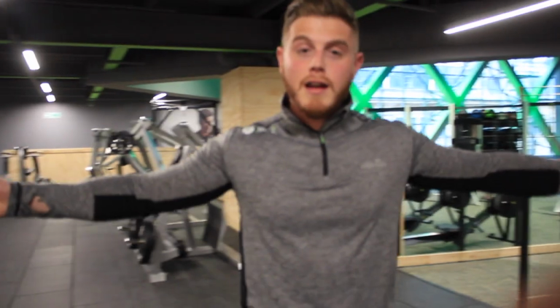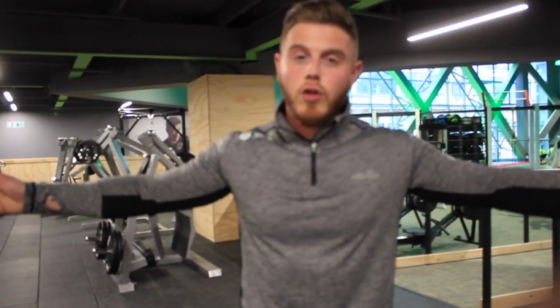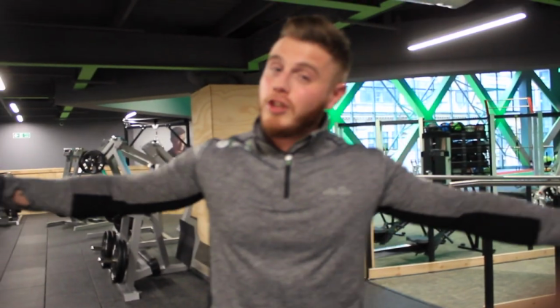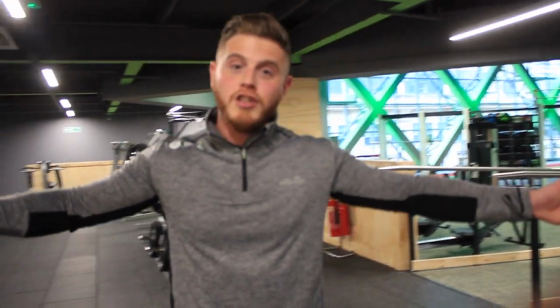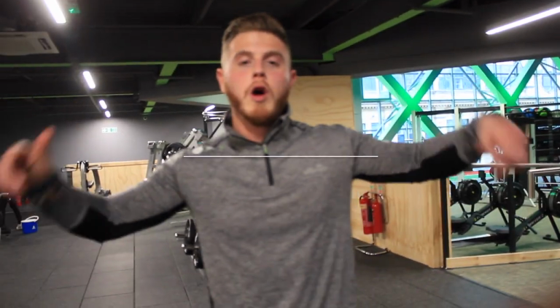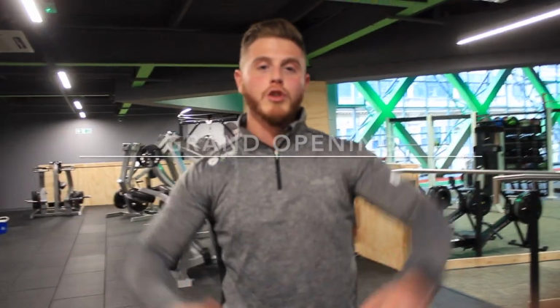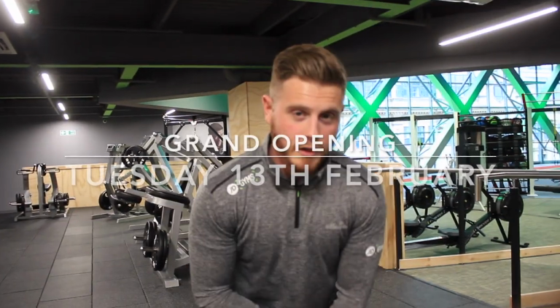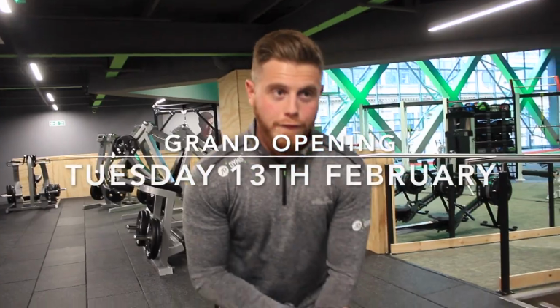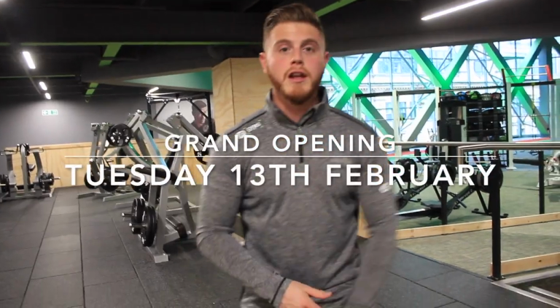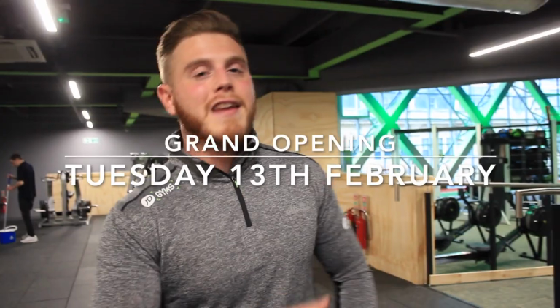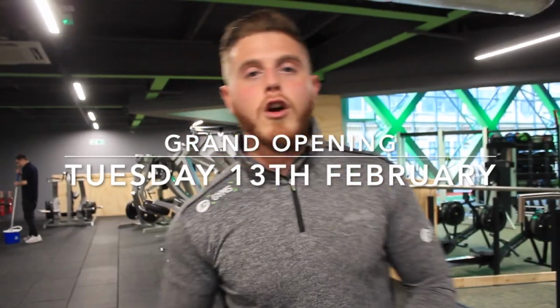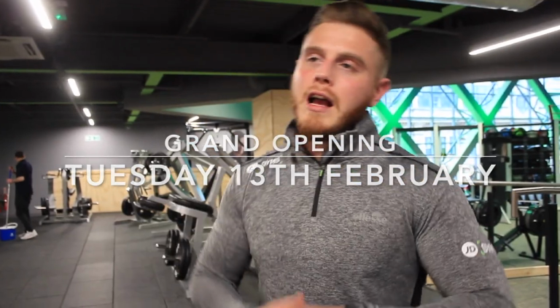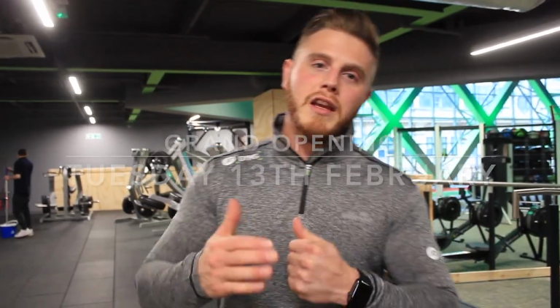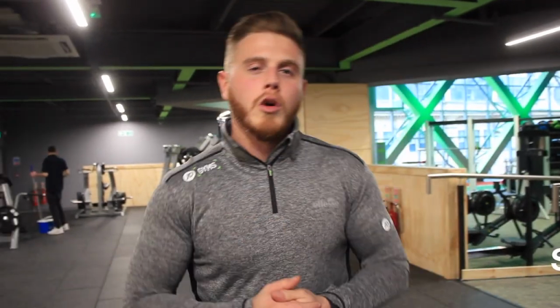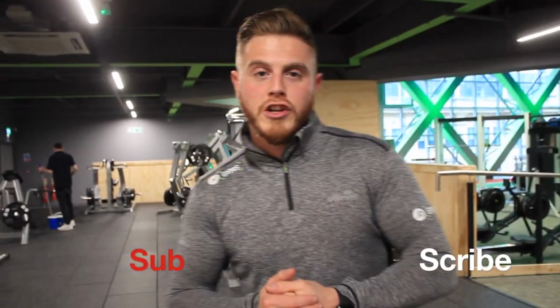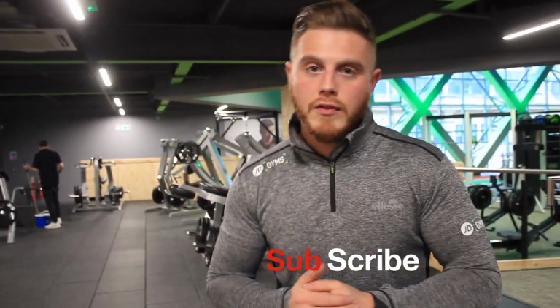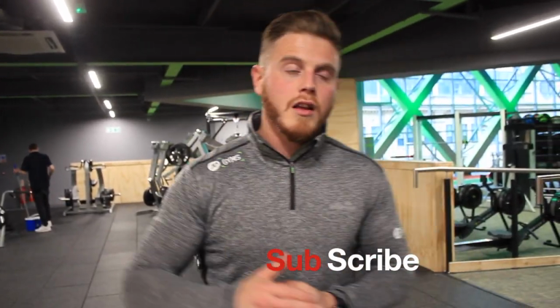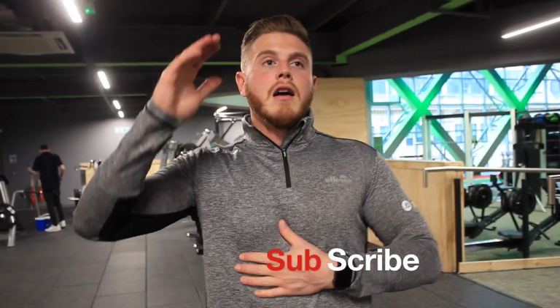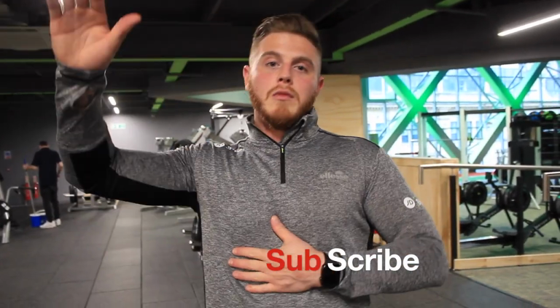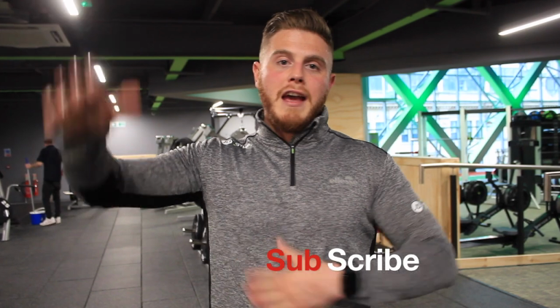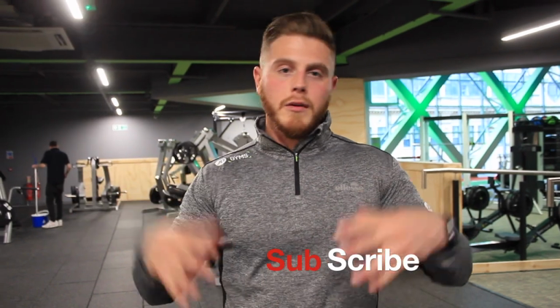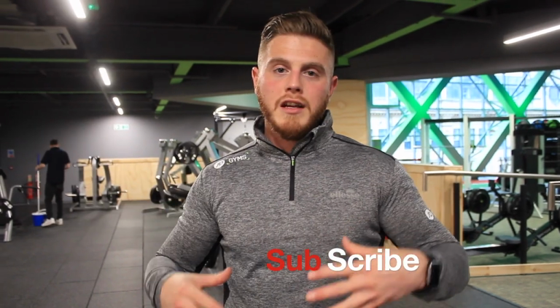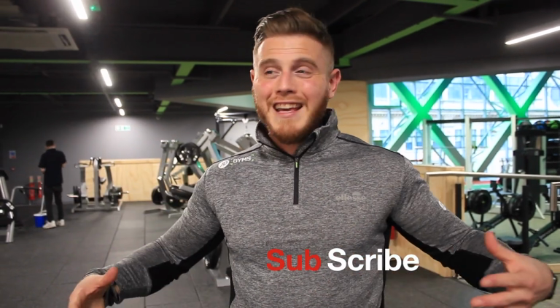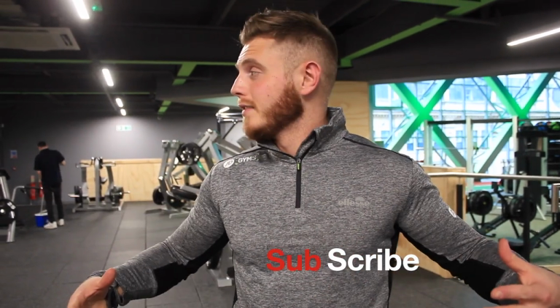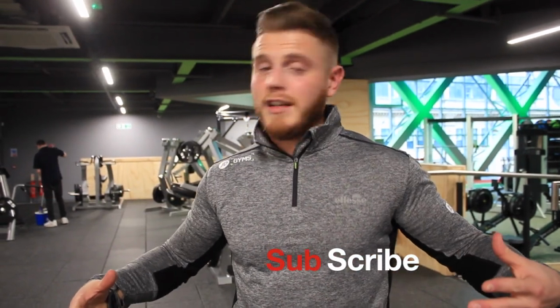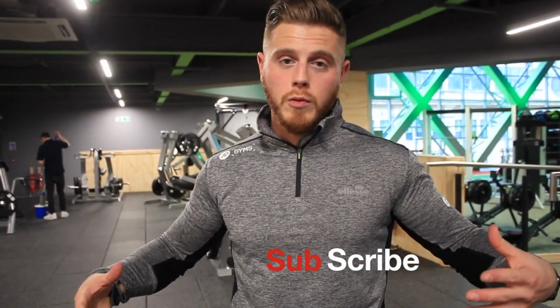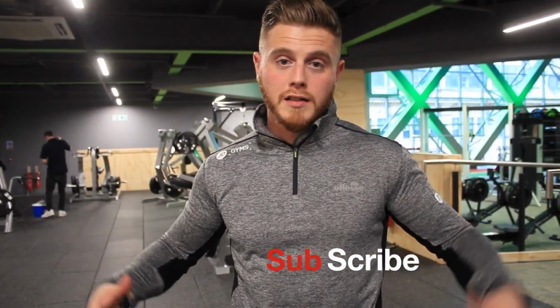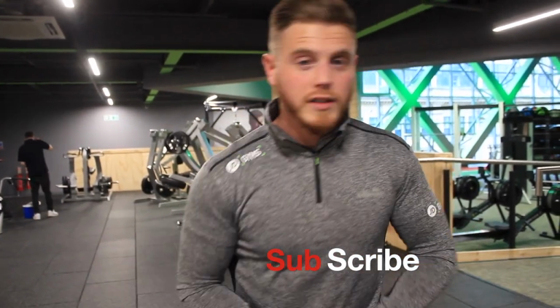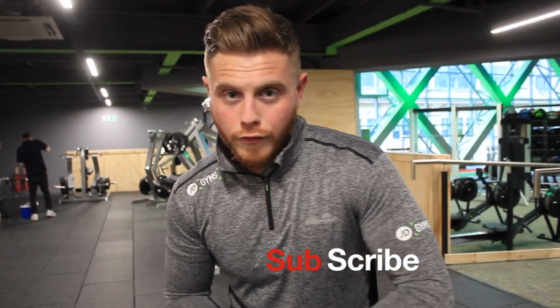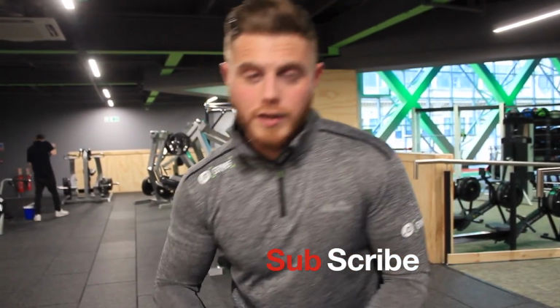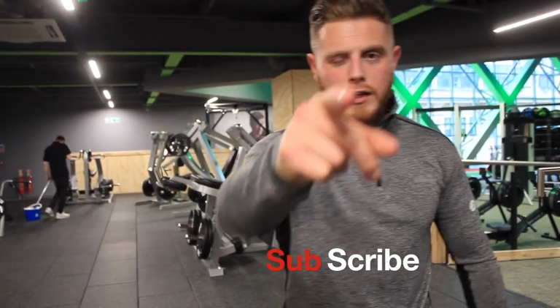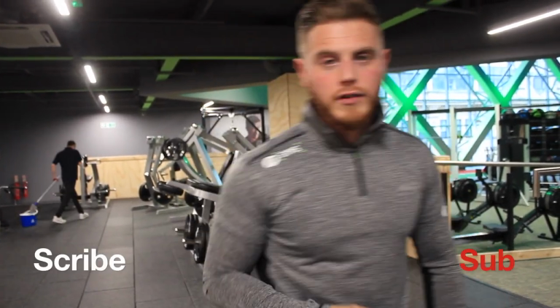That is a tour of JD Gyms. We're open Tuesday 13th February. In the next vlog I'm going to be showing my appreciation for the lifestyle as I'm leaving my old place and coming down here to this incredible place. As always, thank you all for watching — catch you all in the next vlog.